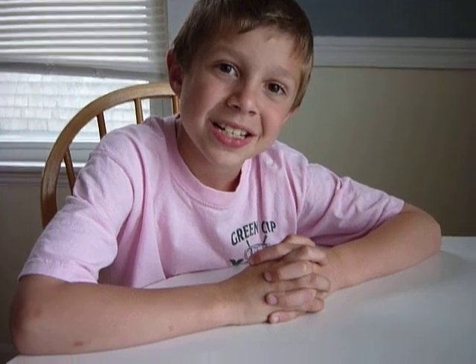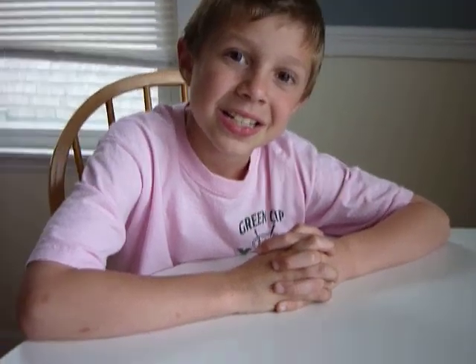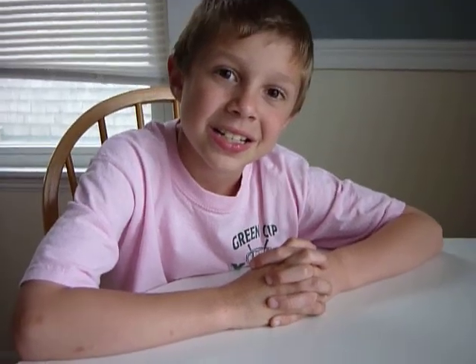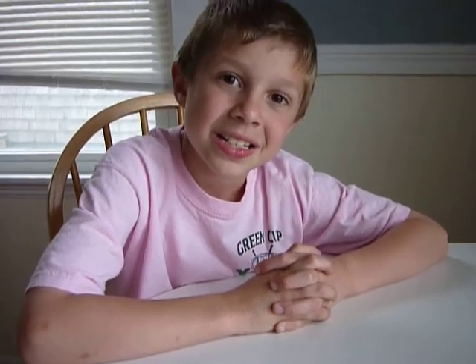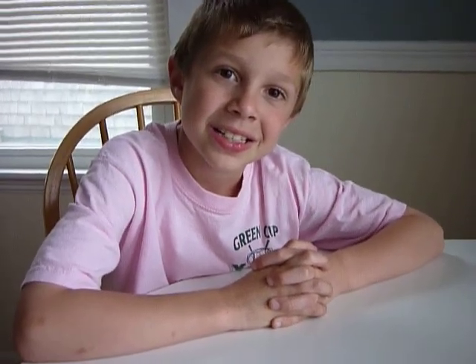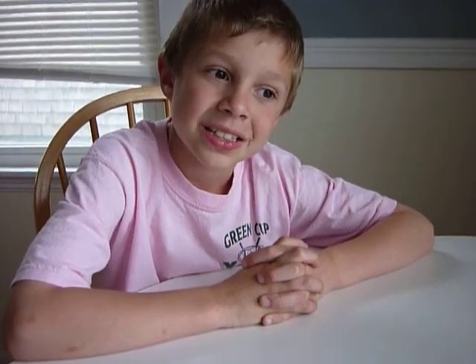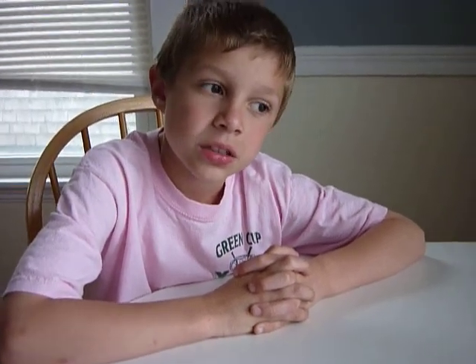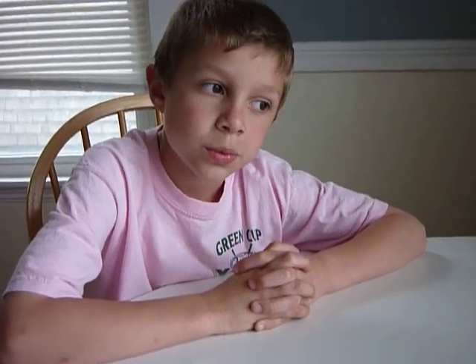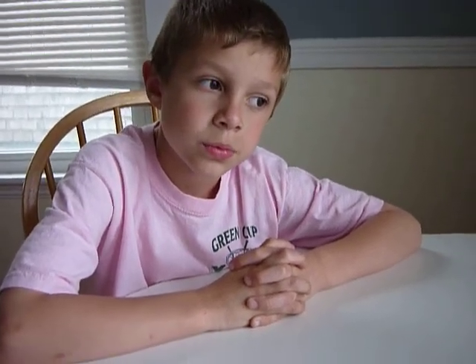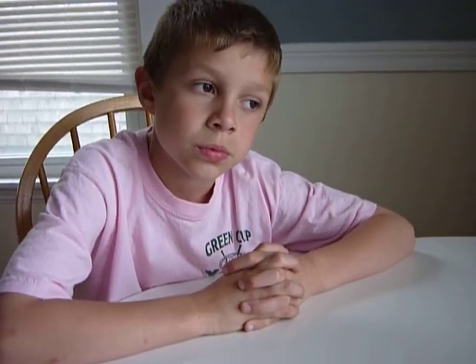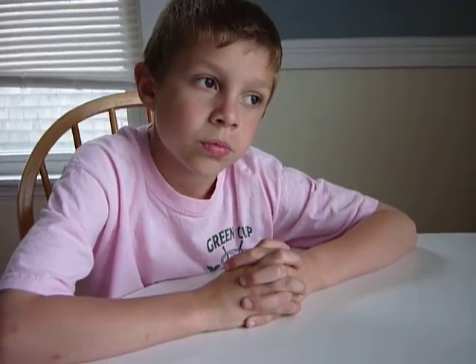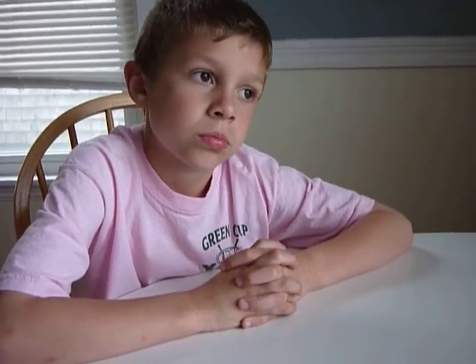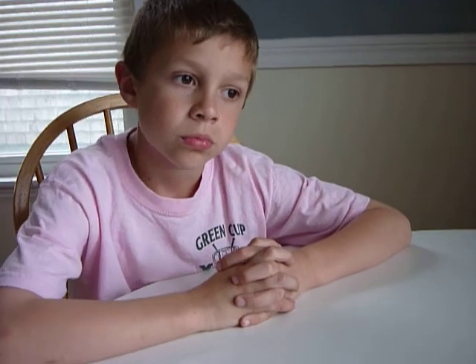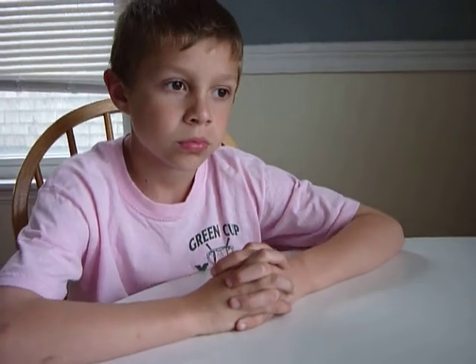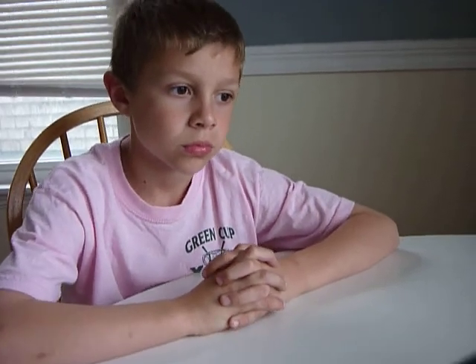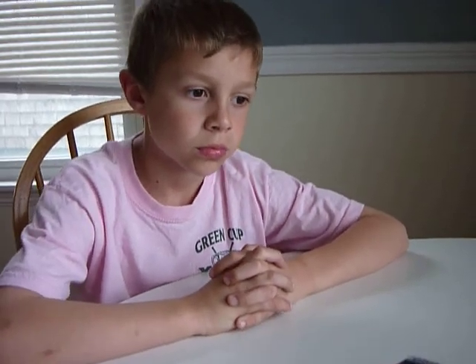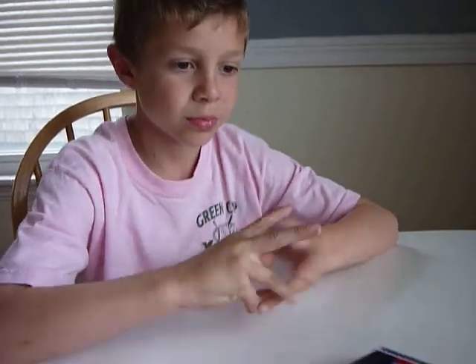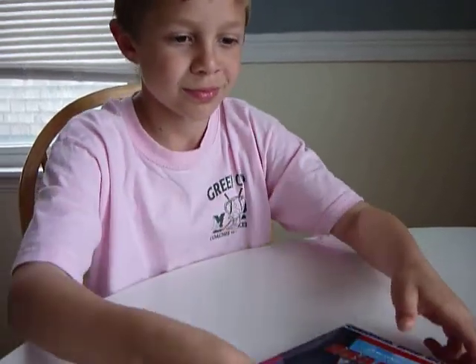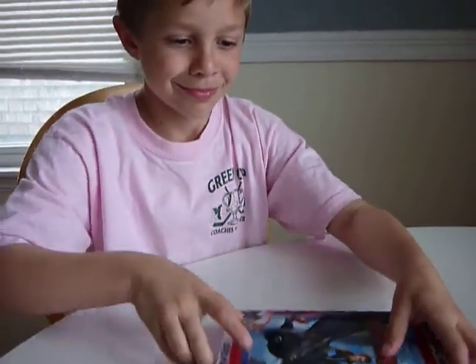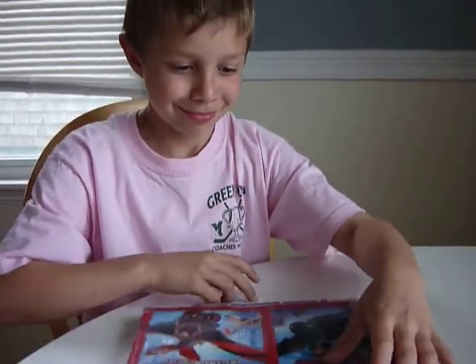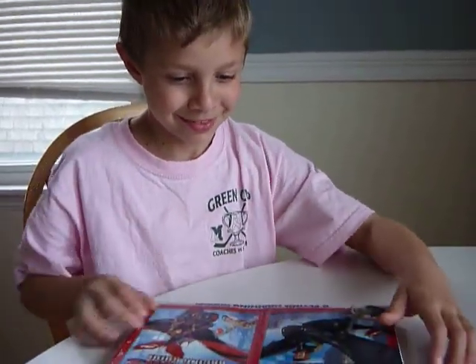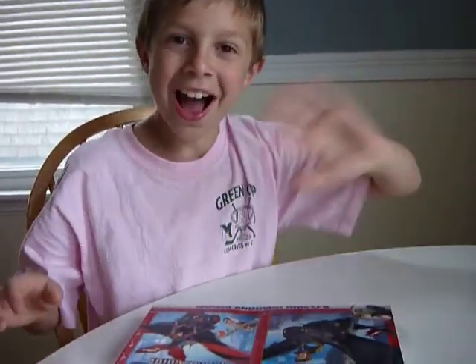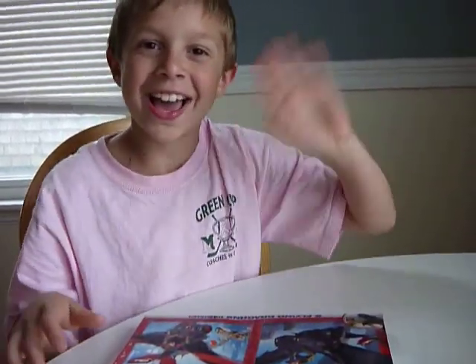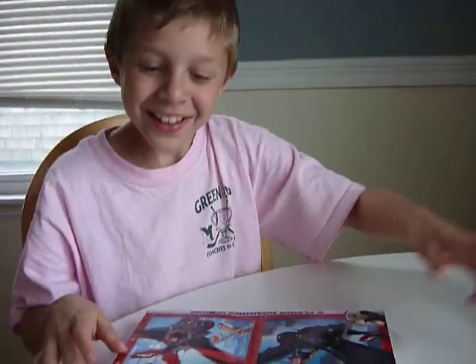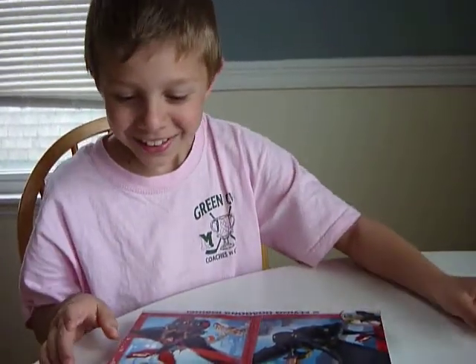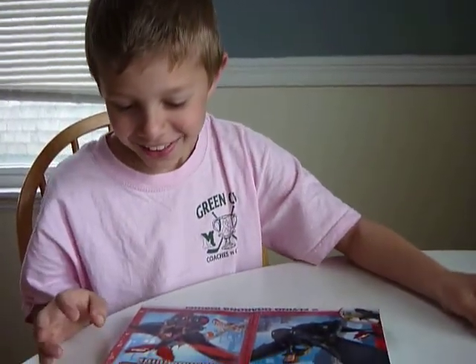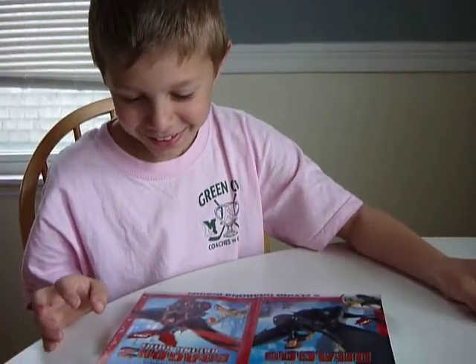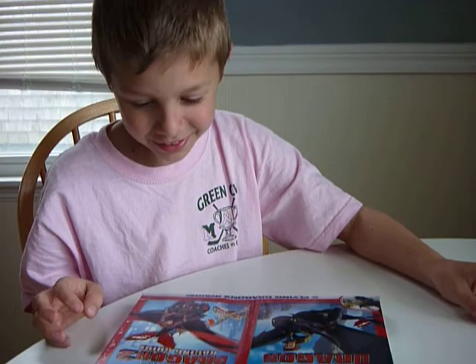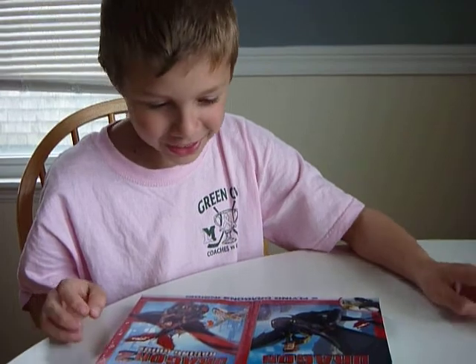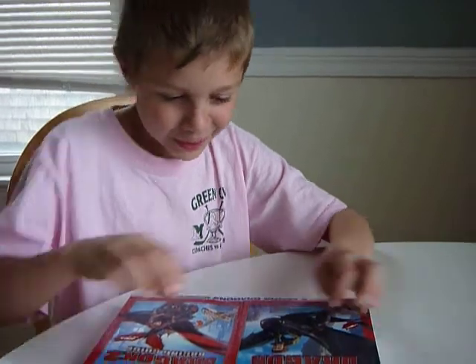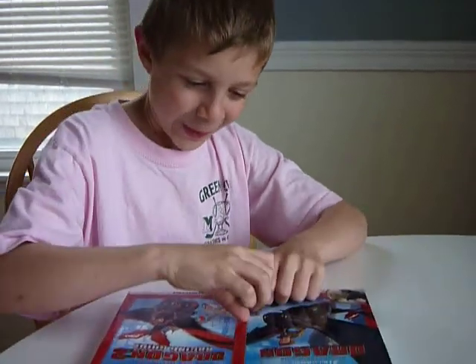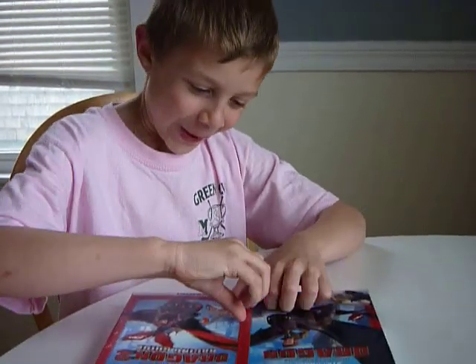Today we're gonna unbox the How to Train Your Dragon Collector's Edition. This is Charlie, and he's gonna check out what's inside the box. You want to open it up?